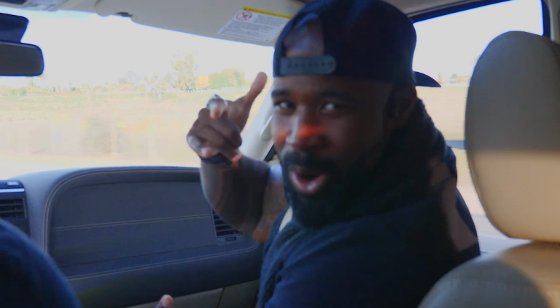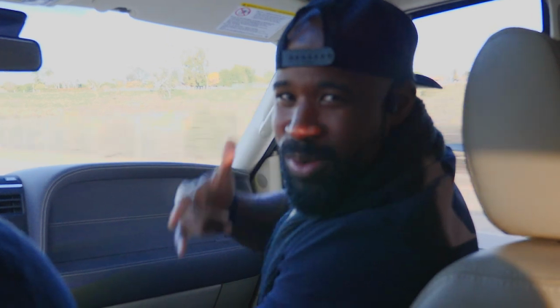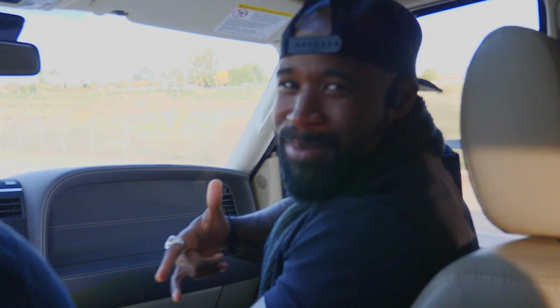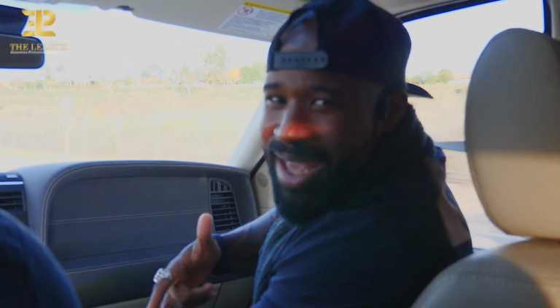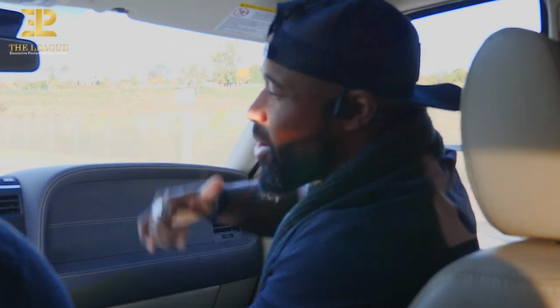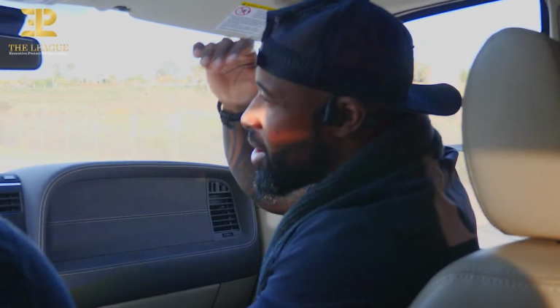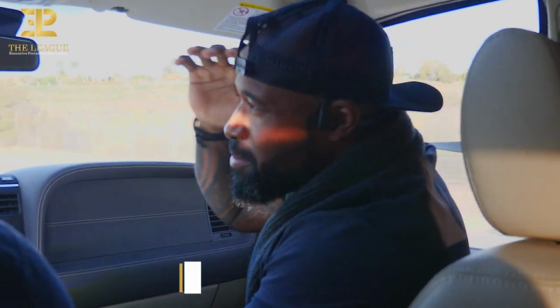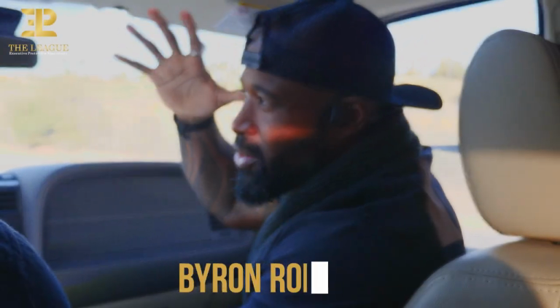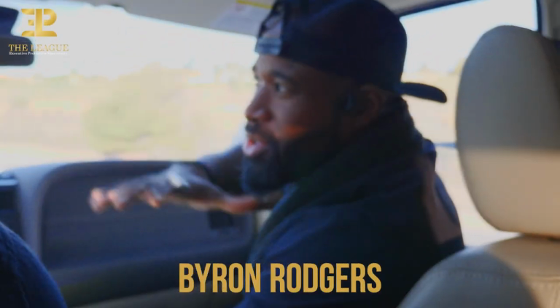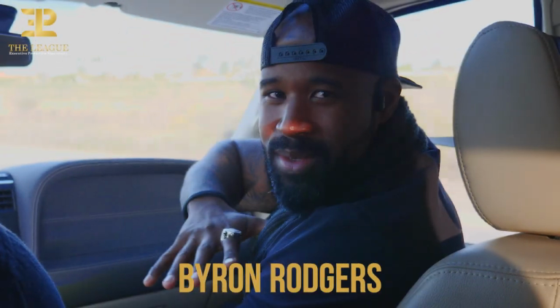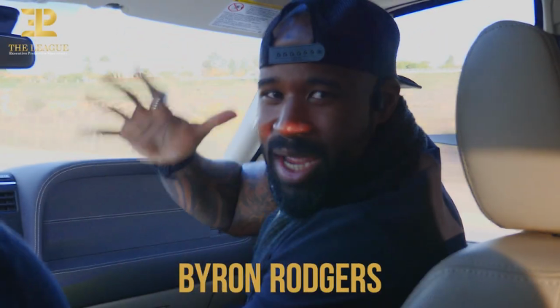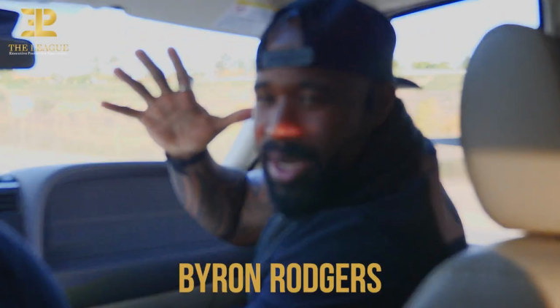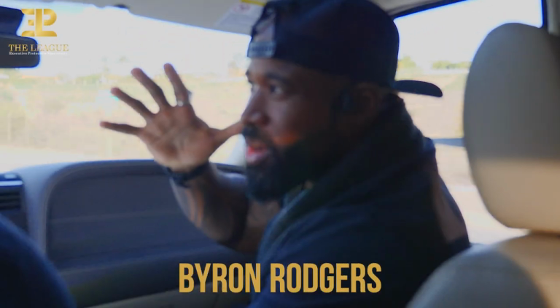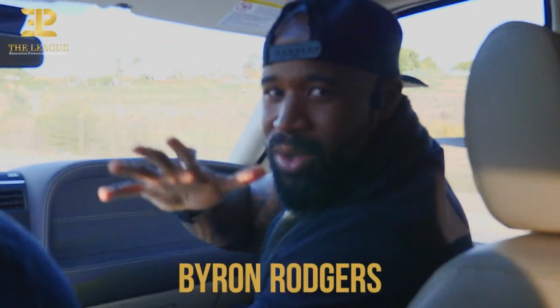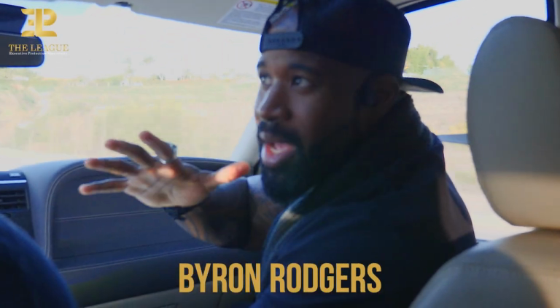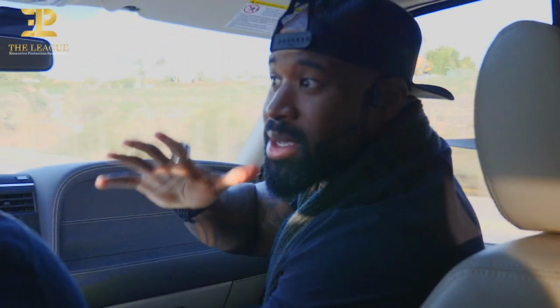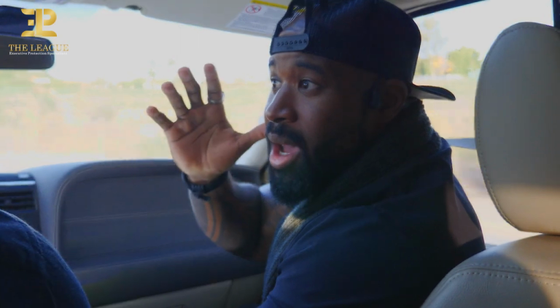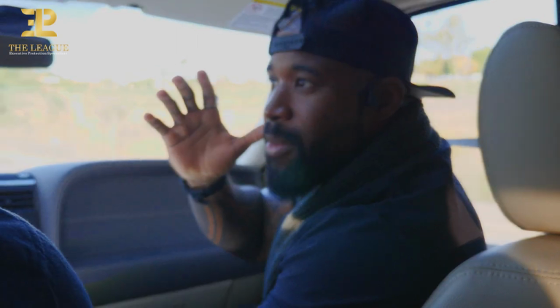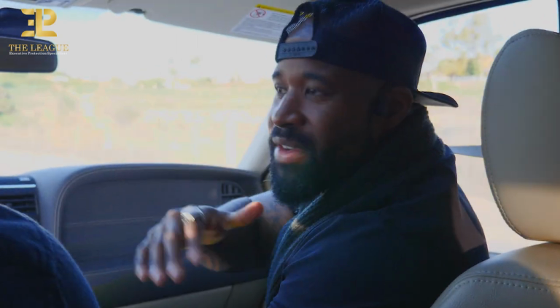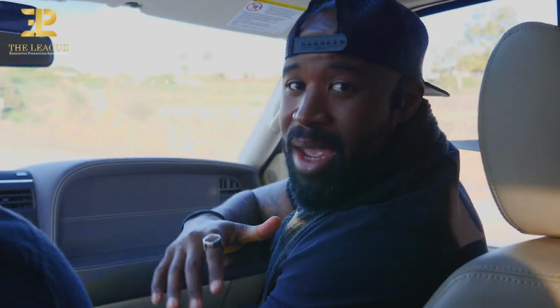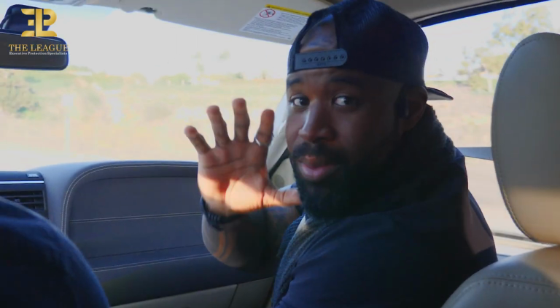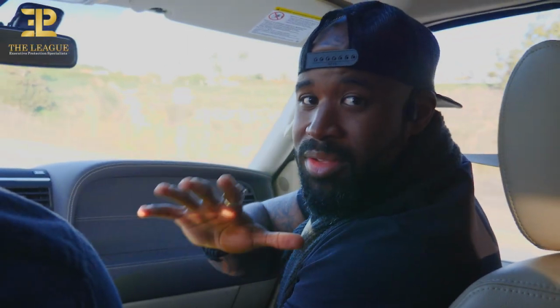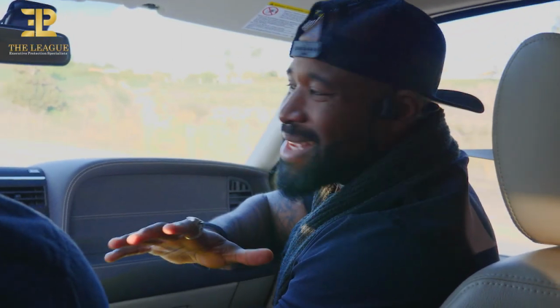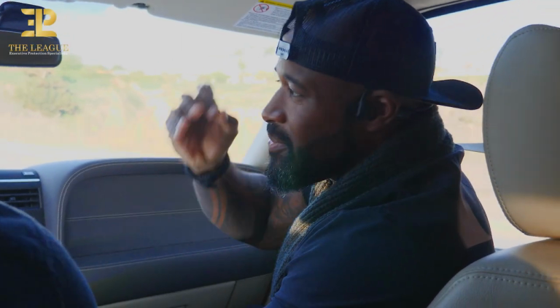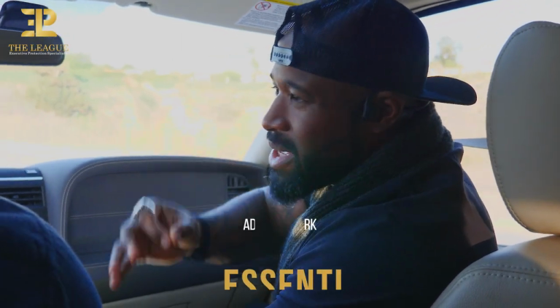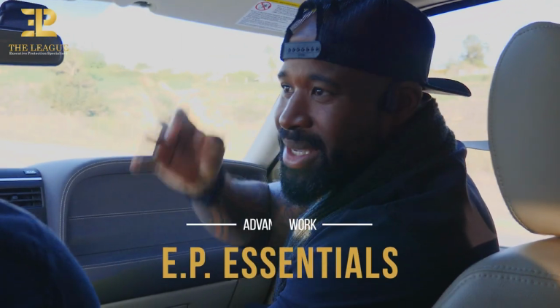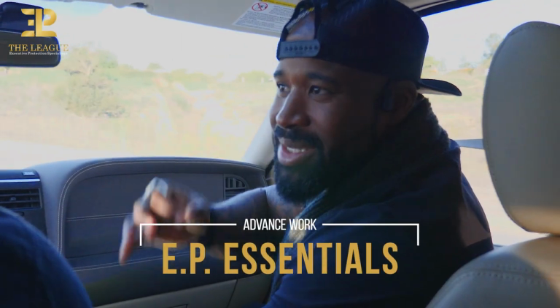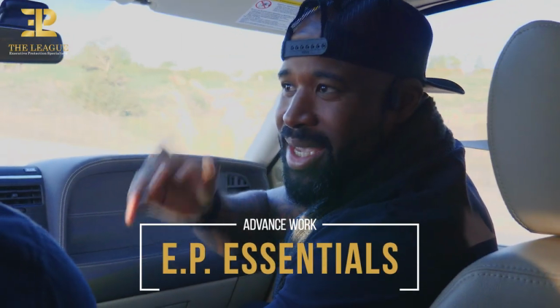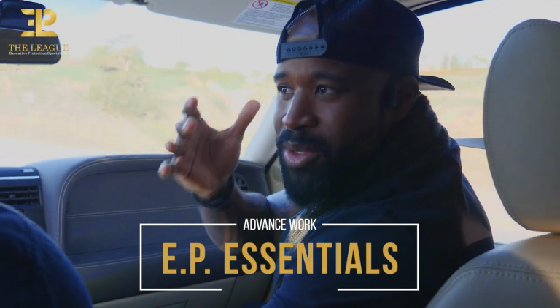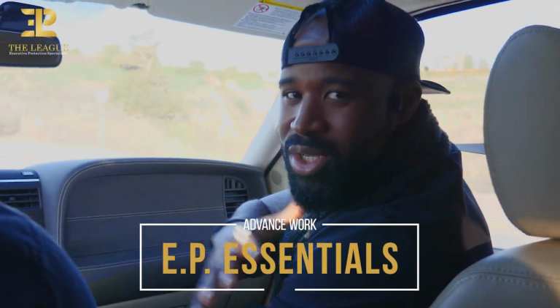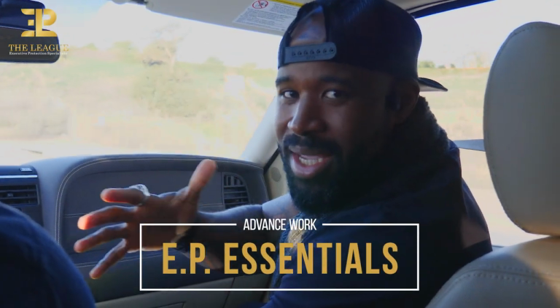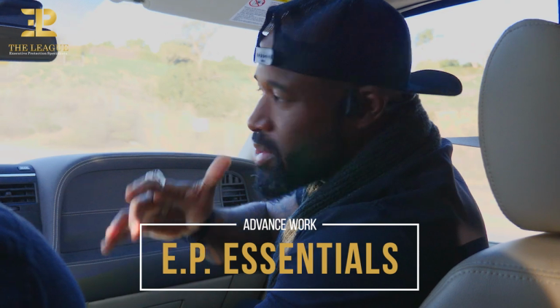Boom! What's up, you guys? So, Byron Rogers, protected by nature and by trade, you guys. Hopefully you've seen me out there, but nonetheless, this is Executive Protection Essentials.